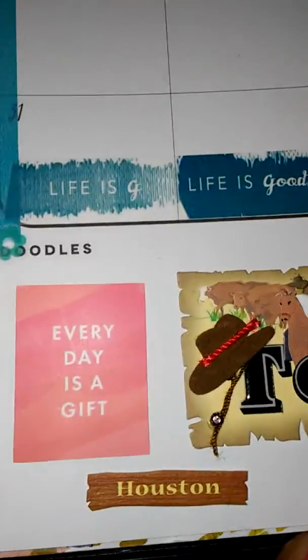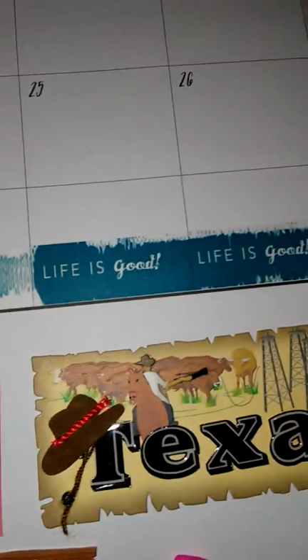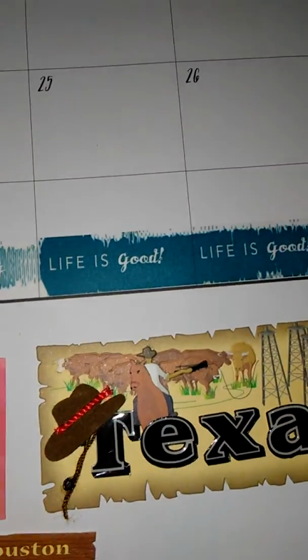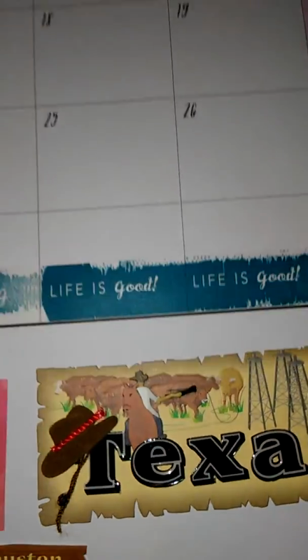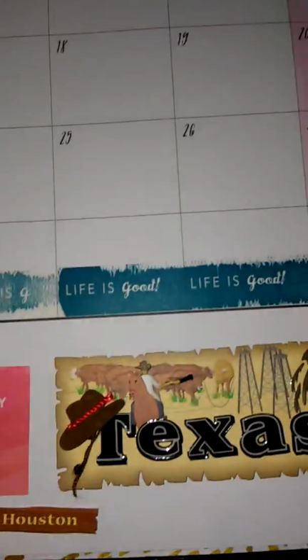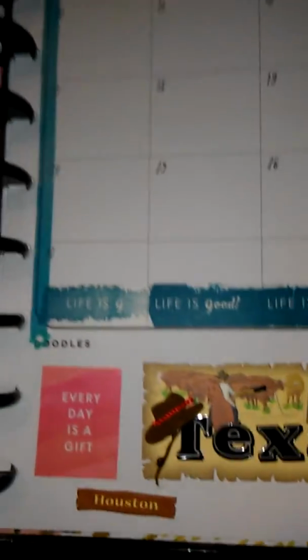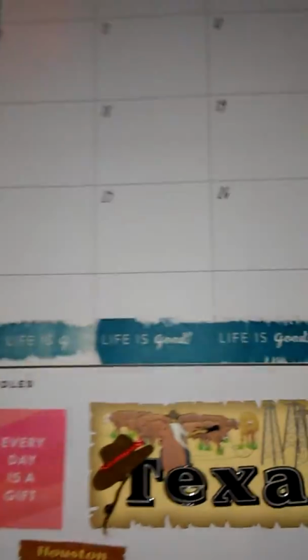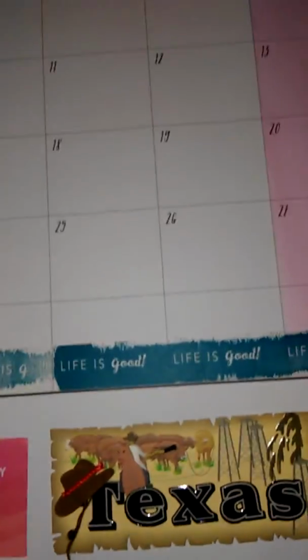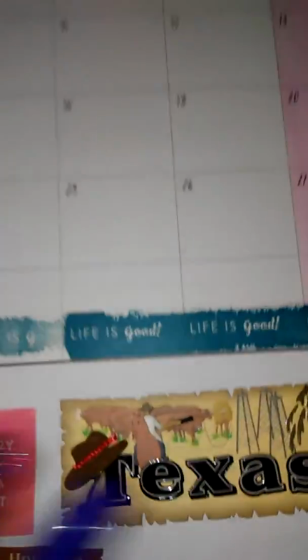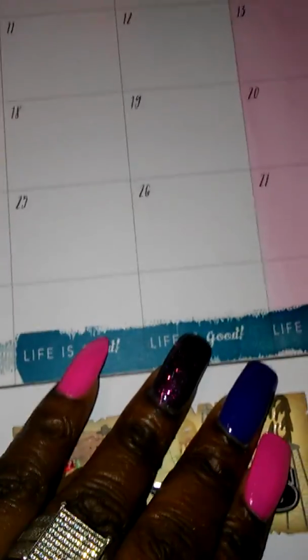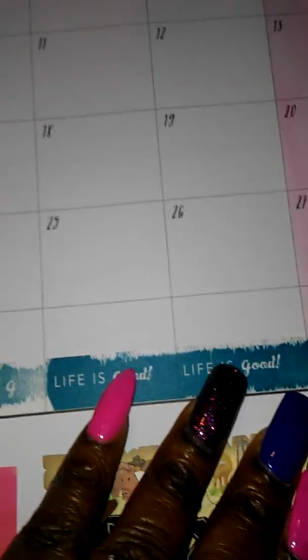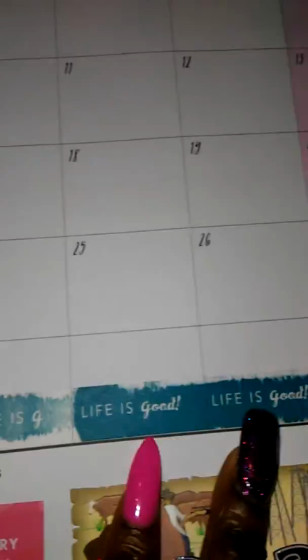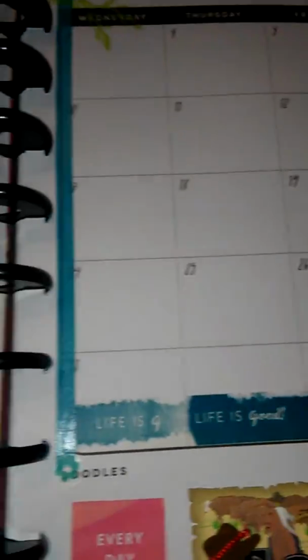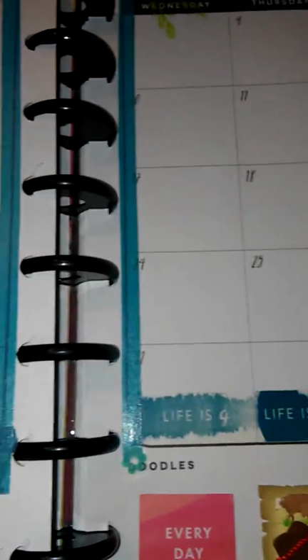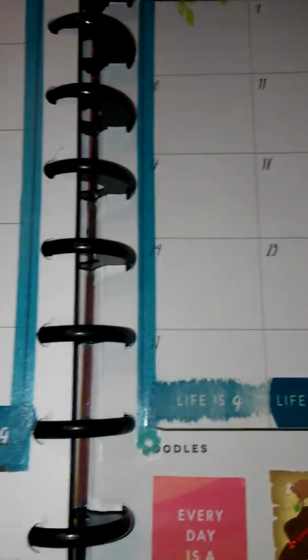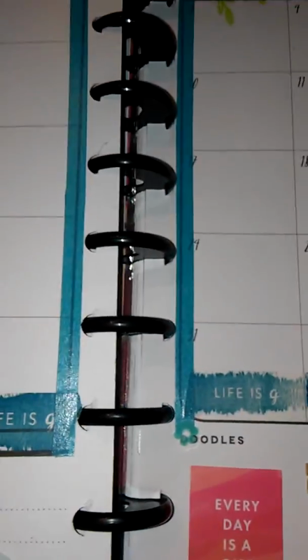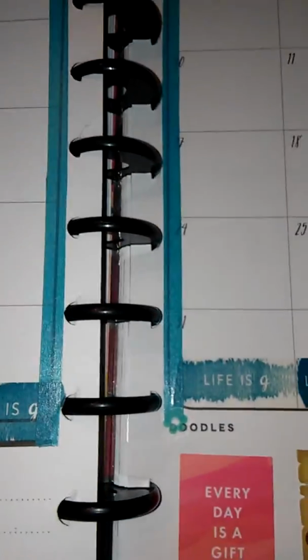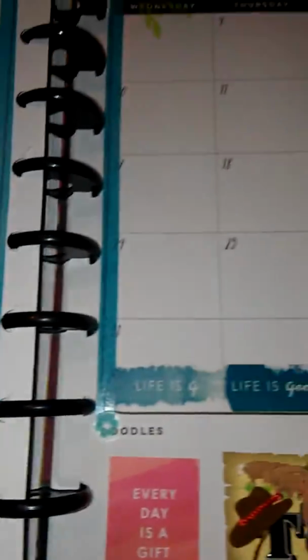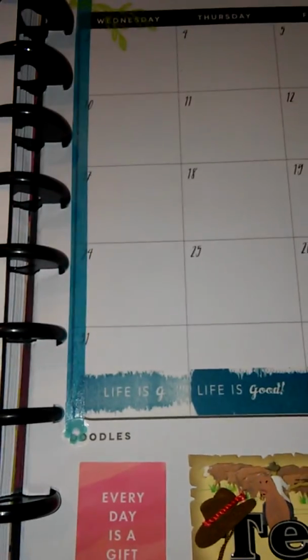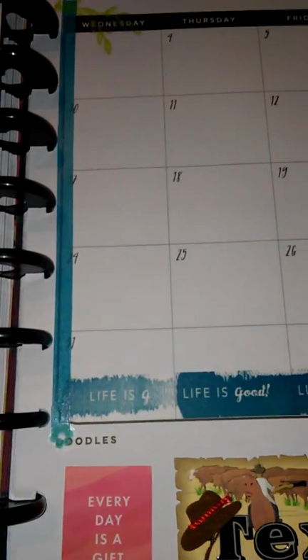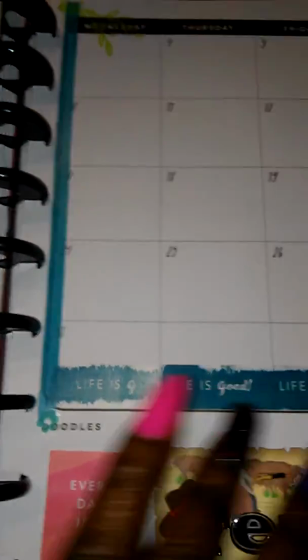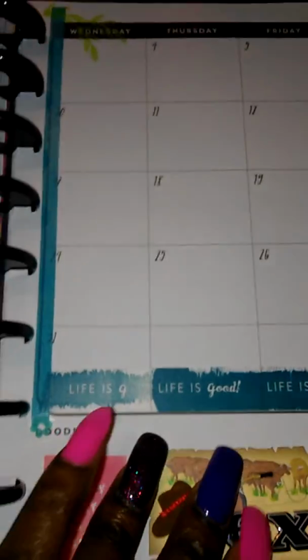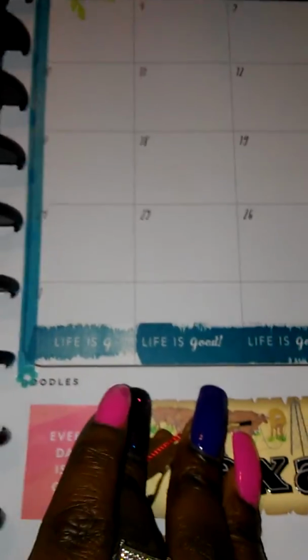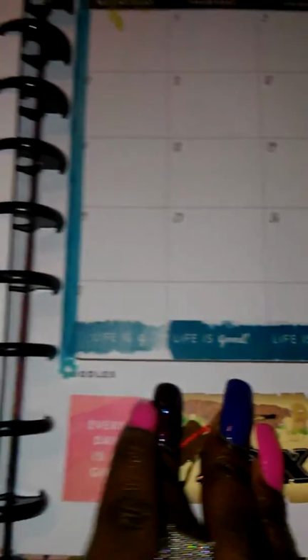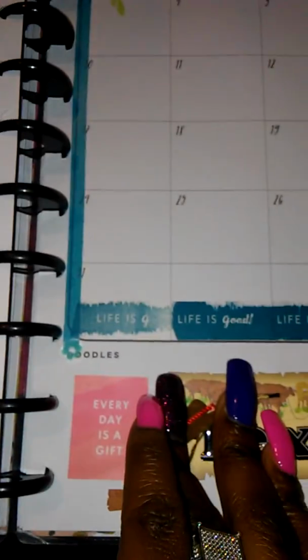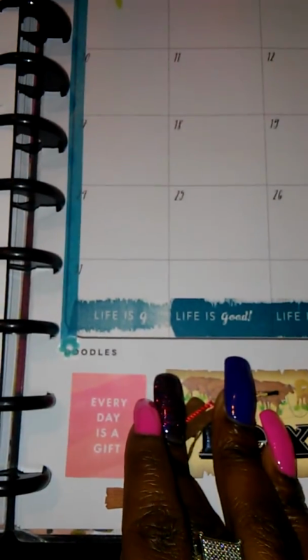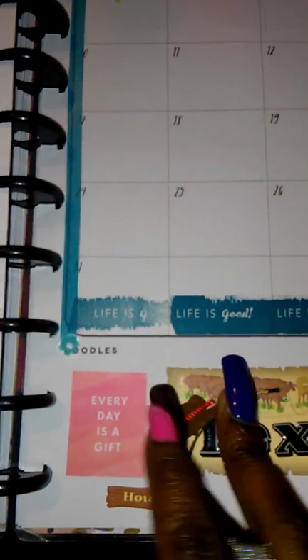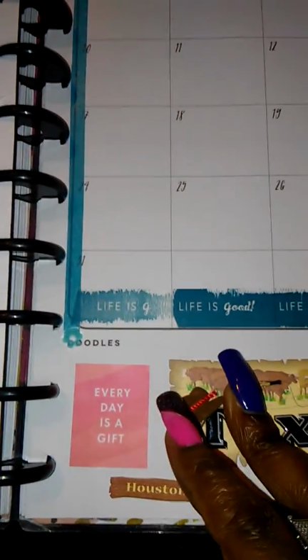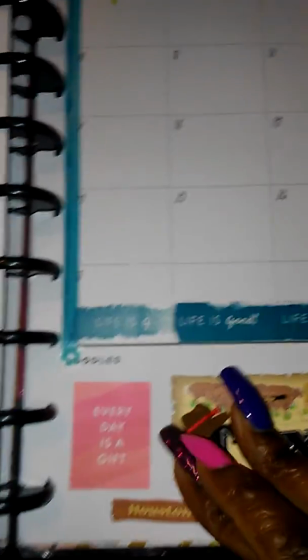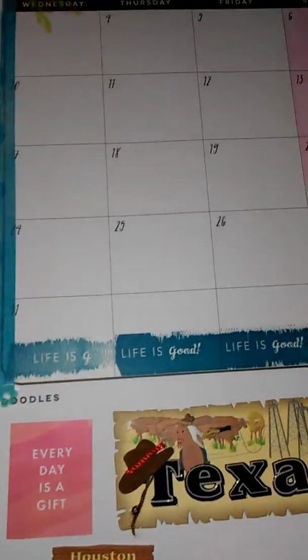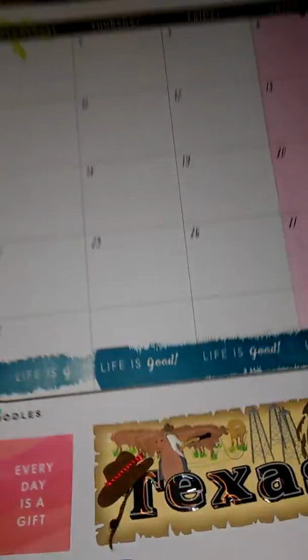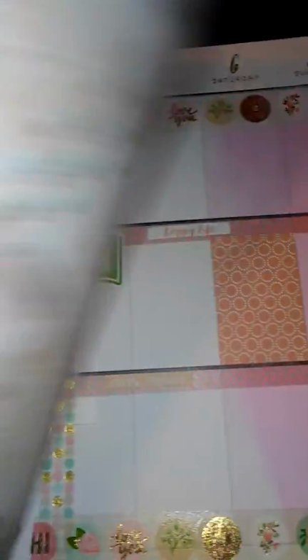Another sign that says Texas — if you're wondering why, it's because I'm actually moving to Texas this month. Actually next week I'll be gone from Louisiana to Texas.